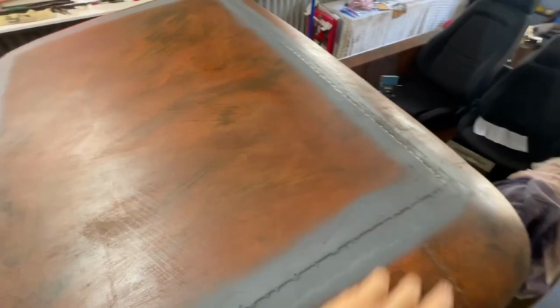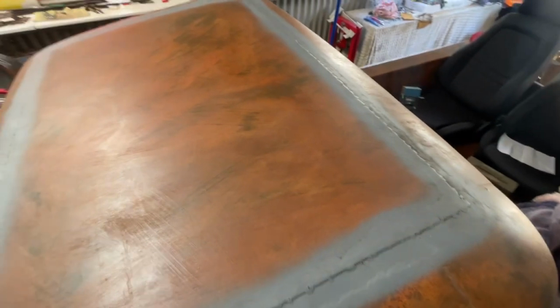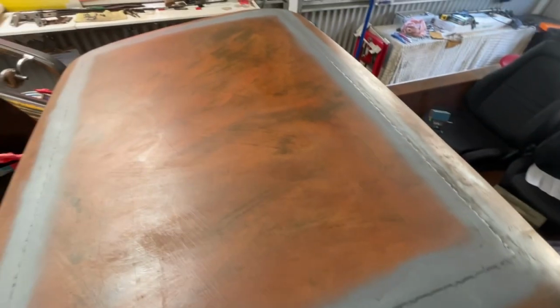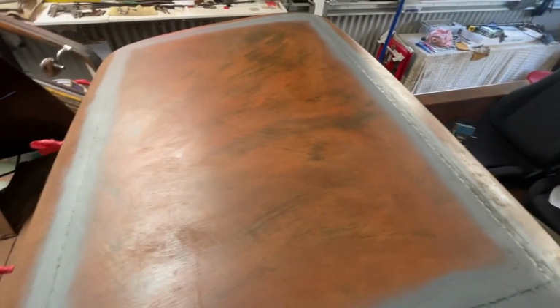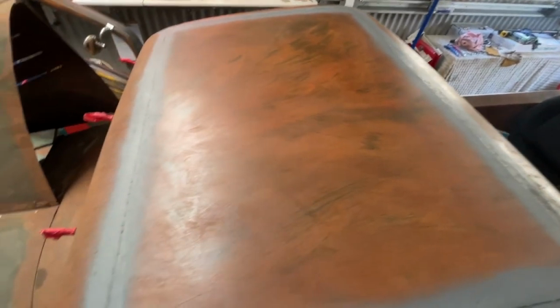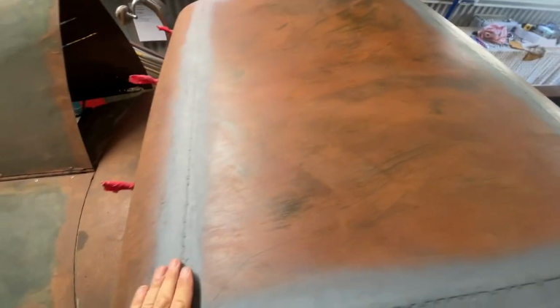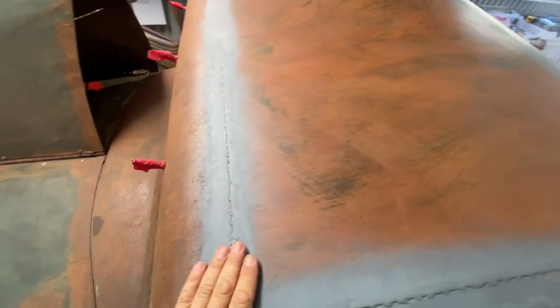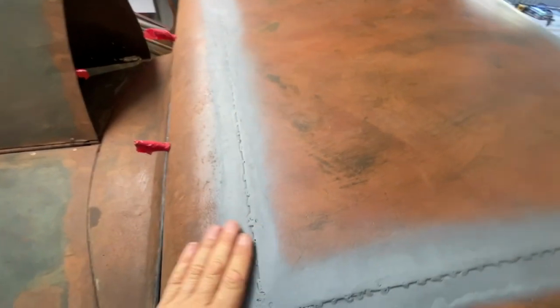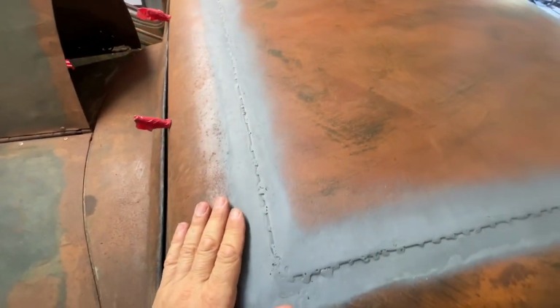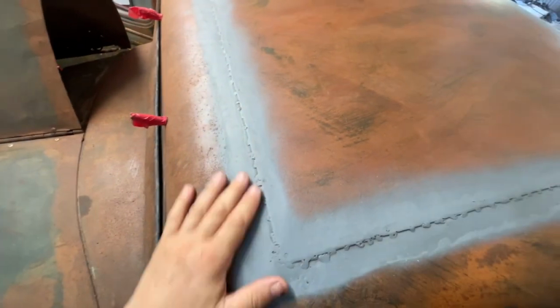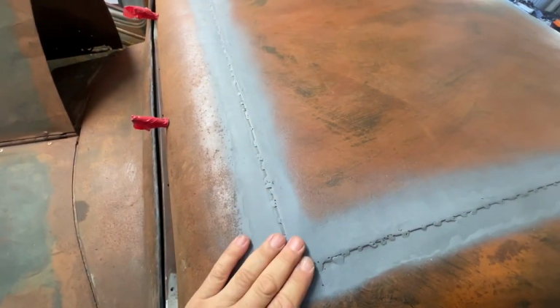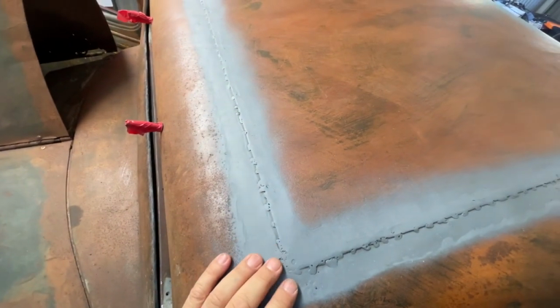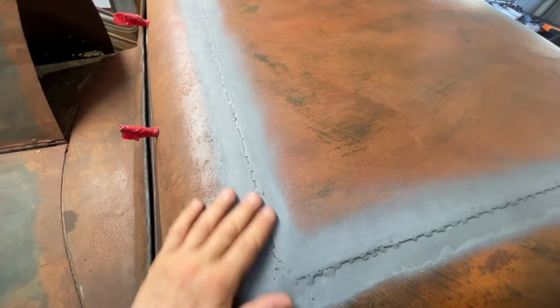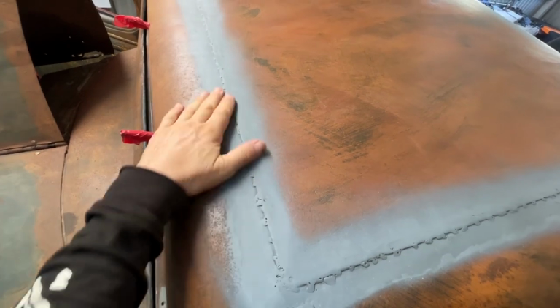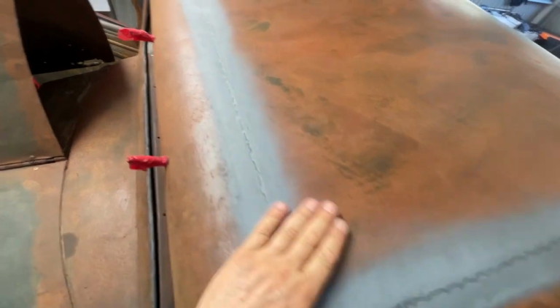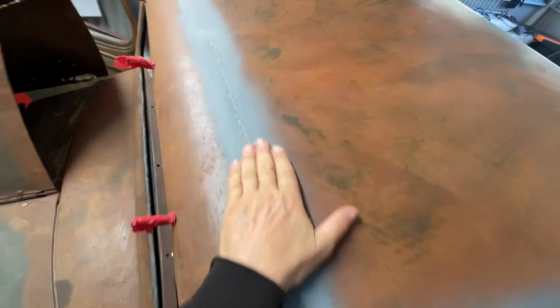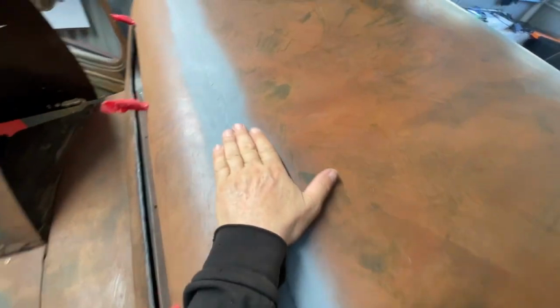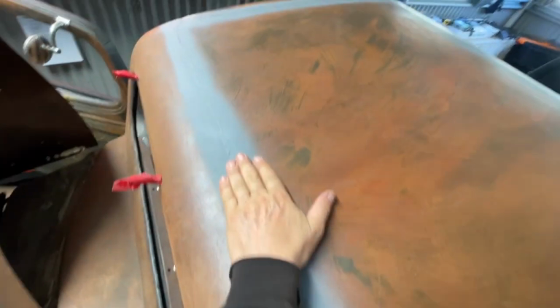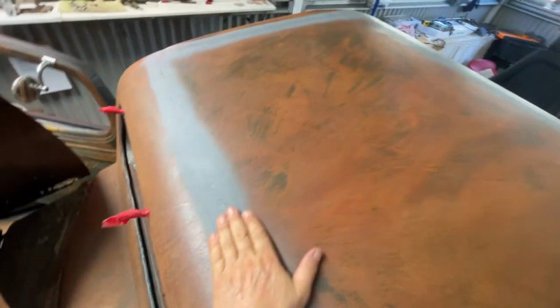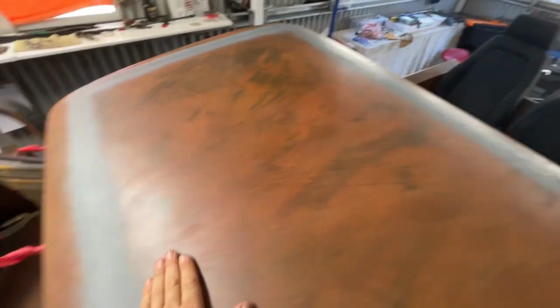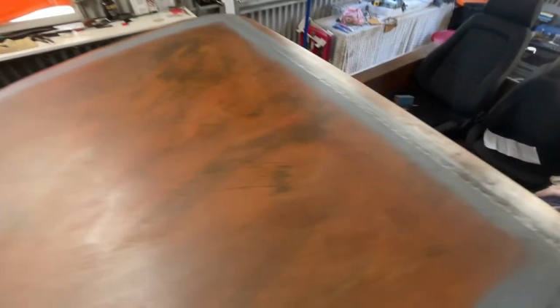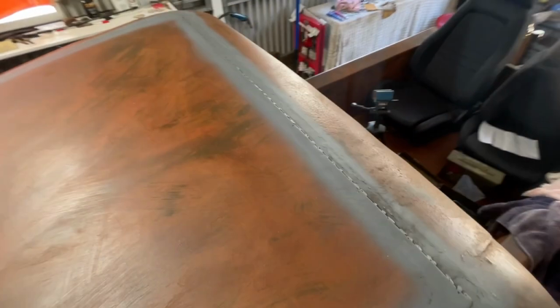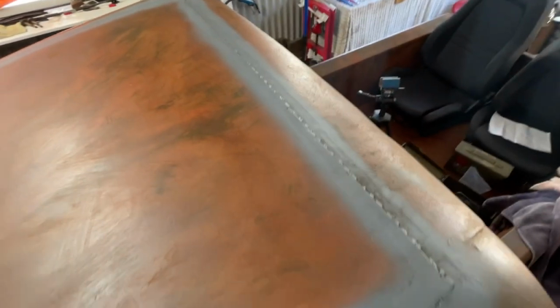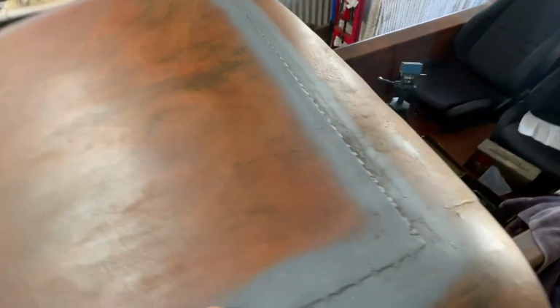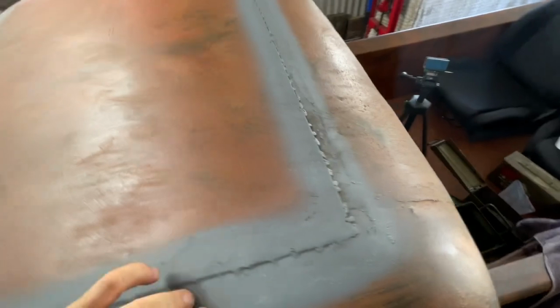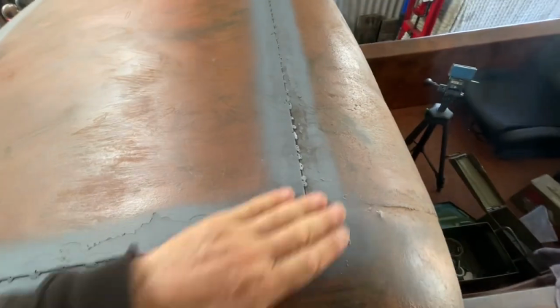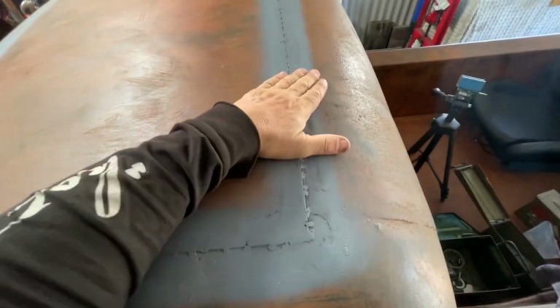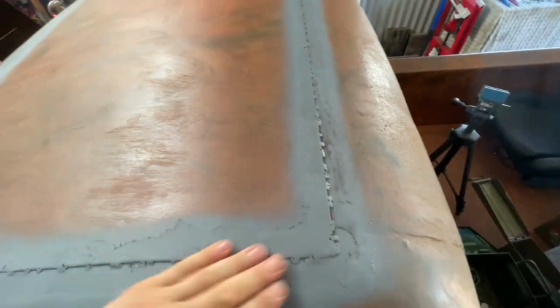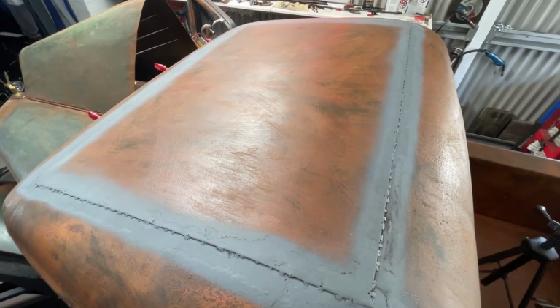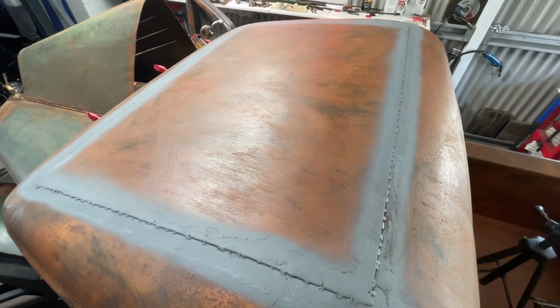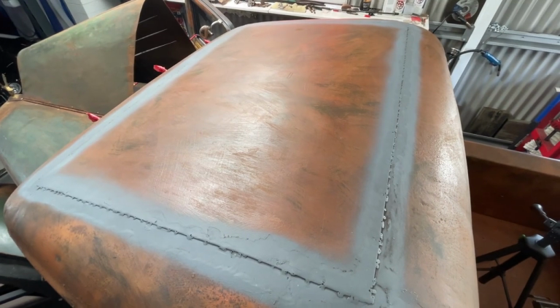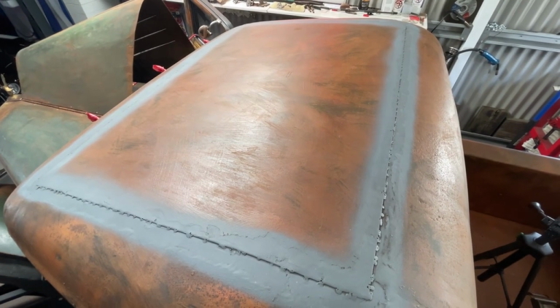I'm going to leave it for the moment. When I get this body off the chassis and do some more work on the chassis, I'll put a little bit of fiberglass filler in here to make it all look a little bit better than it does. But for now I'm just going to leave it at that.